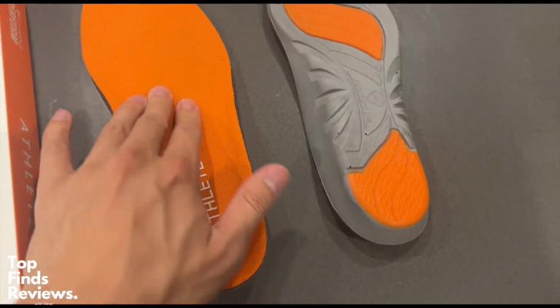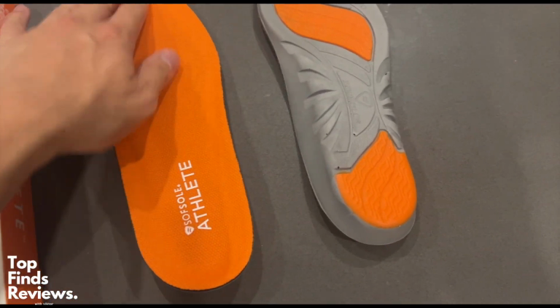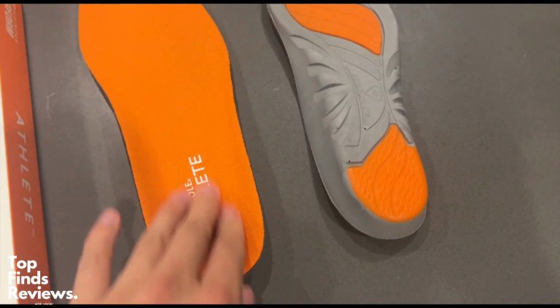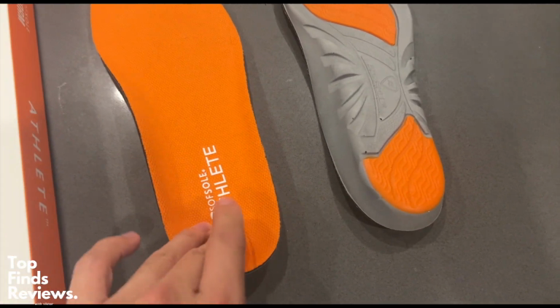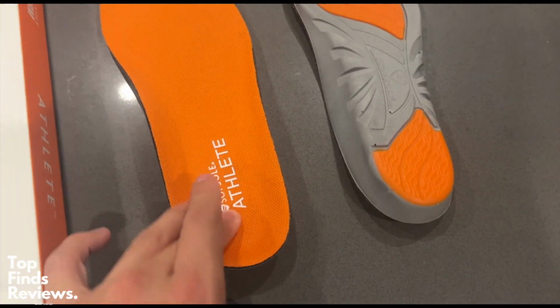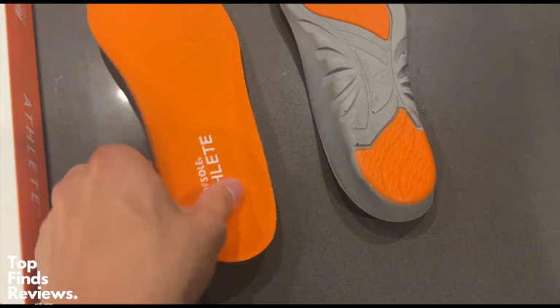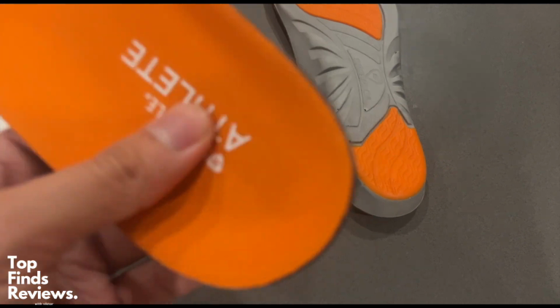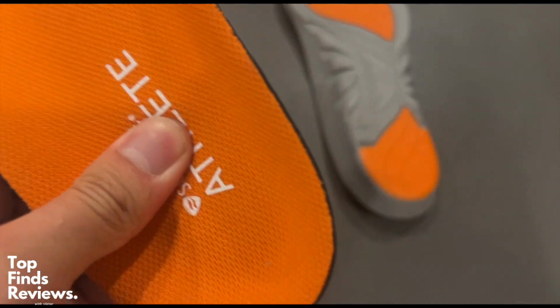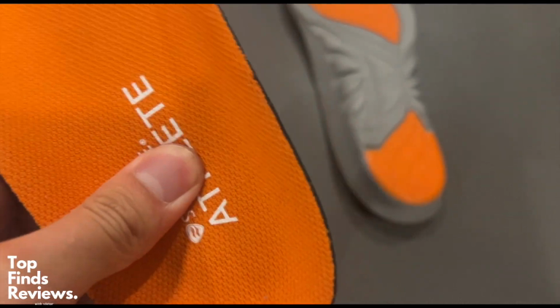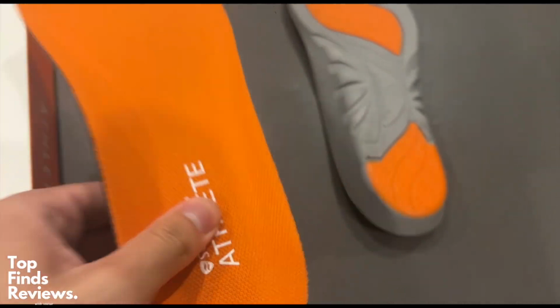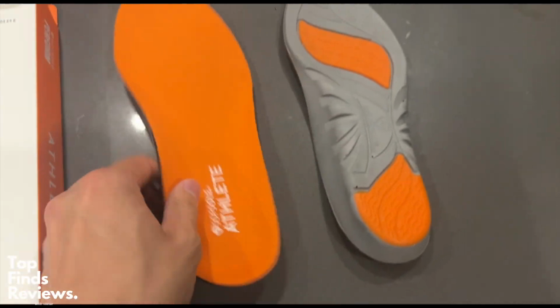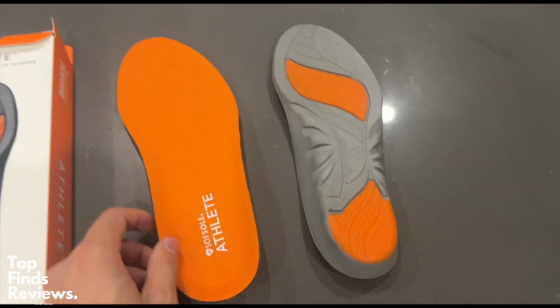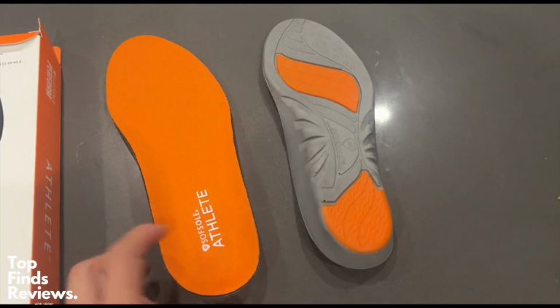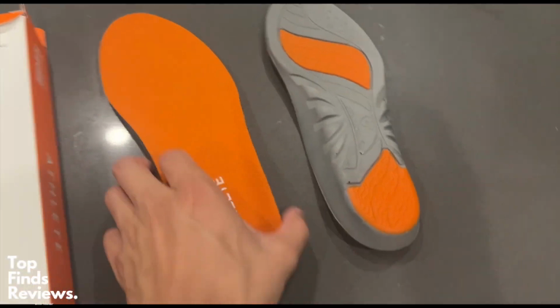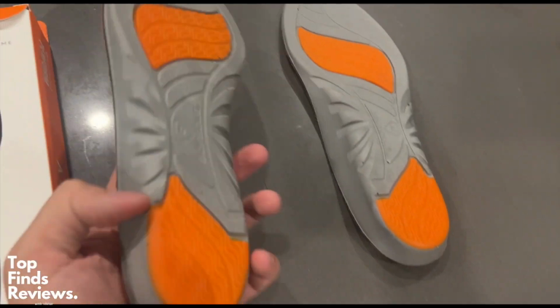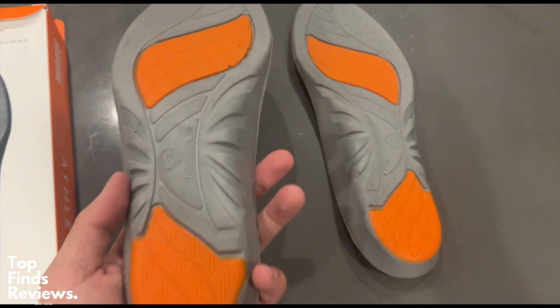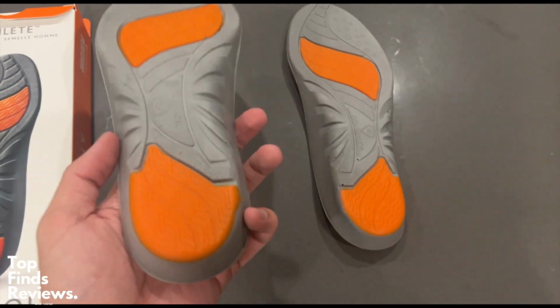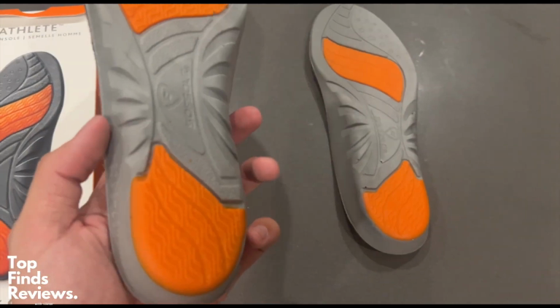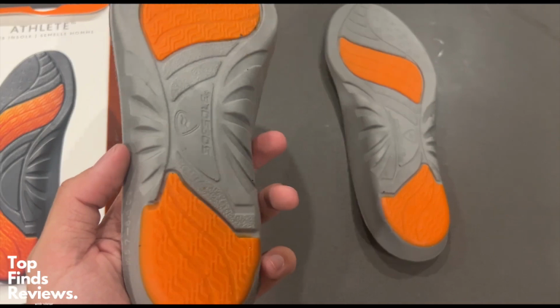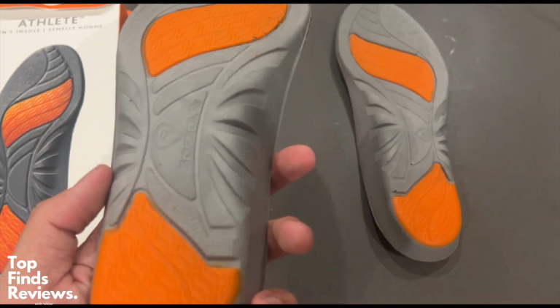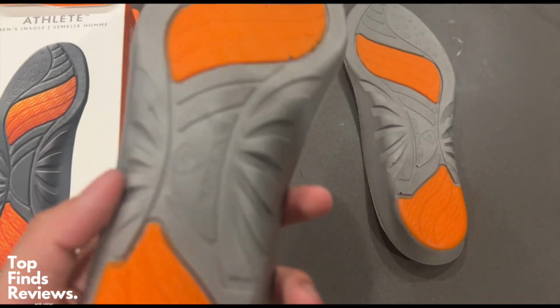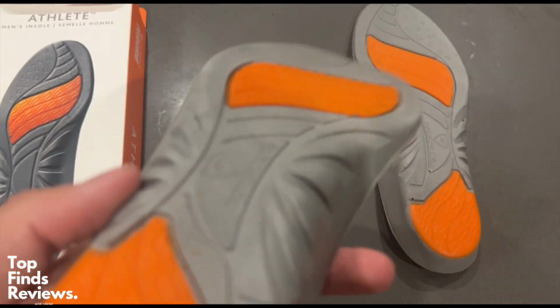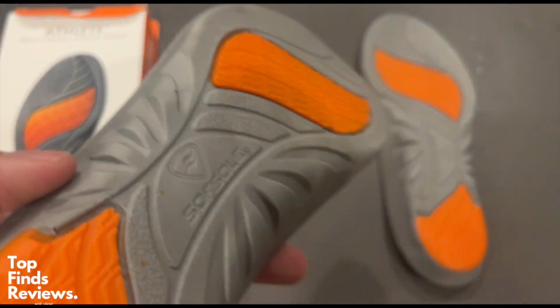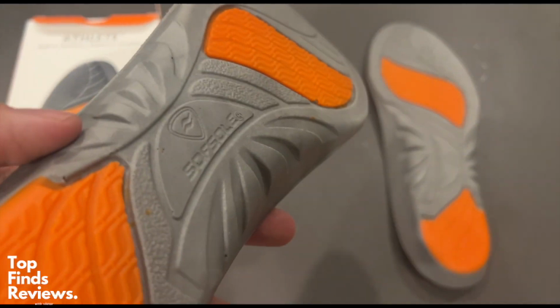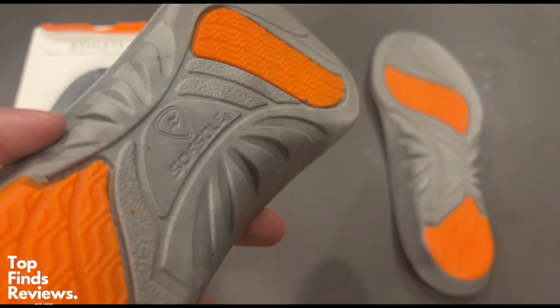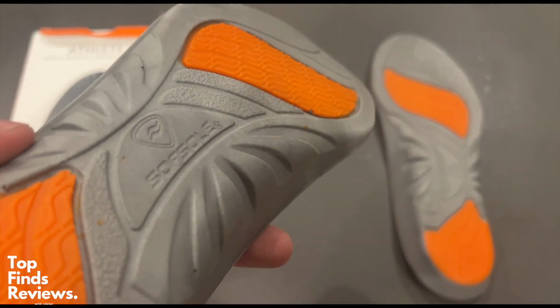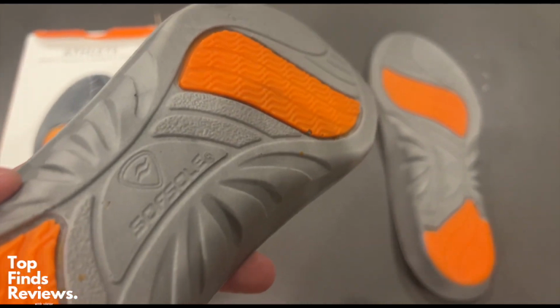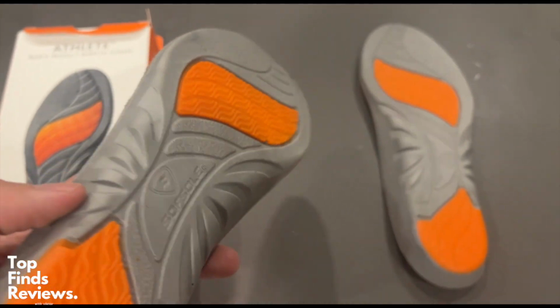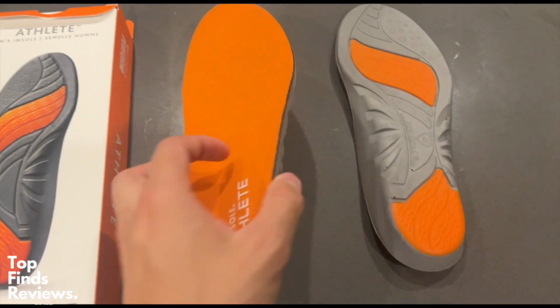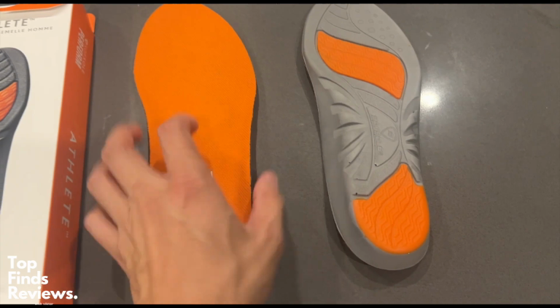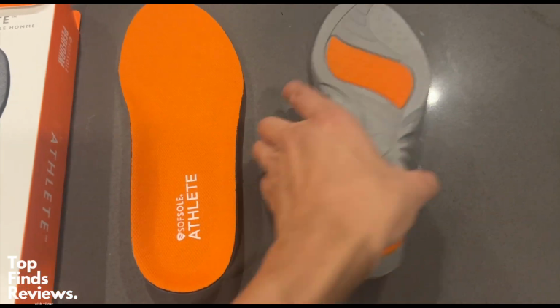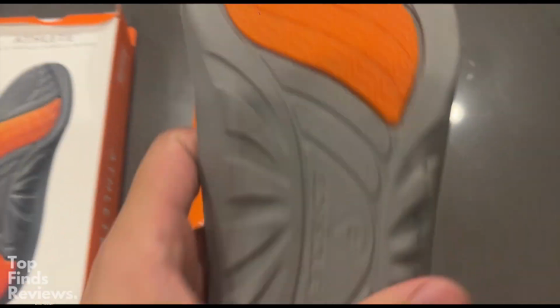These are fantastic guys. I highly recommend this if you guys are going out for jogs, going to the gym or anything like that. It is just fantastic and it really makes your feet feel like you're just walking in clouds. I highly recommend this one guys — definitely go and check out the athlete edition.